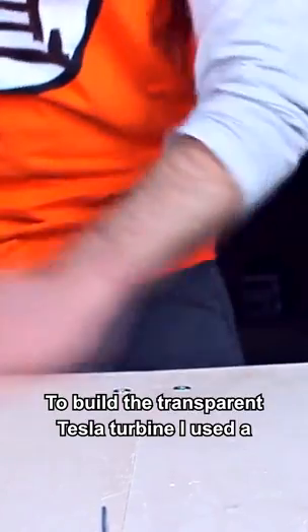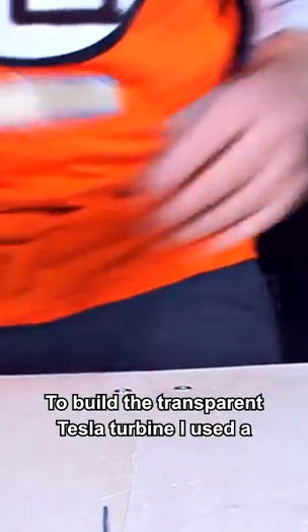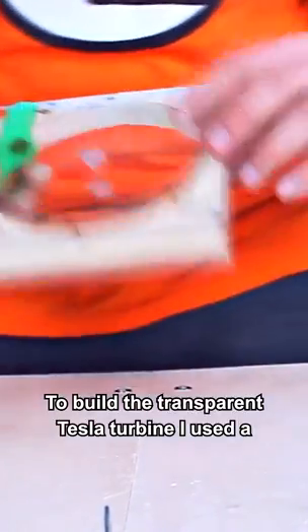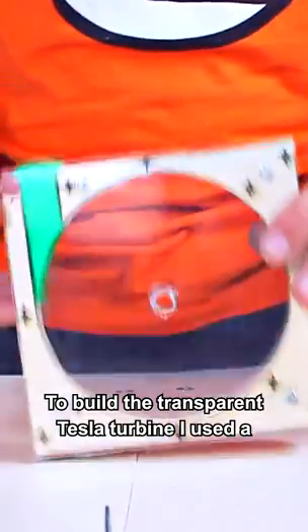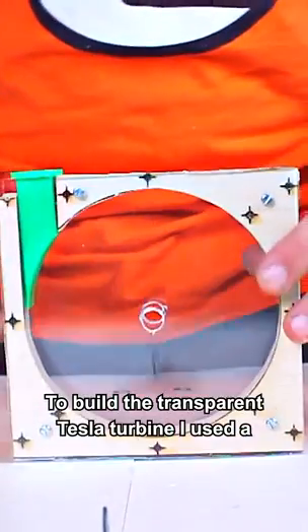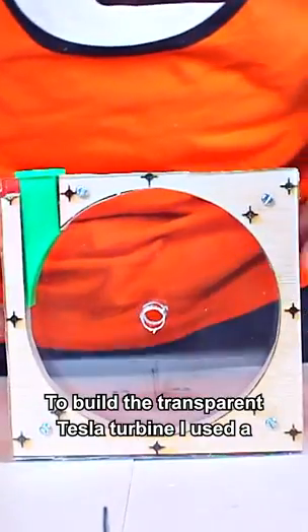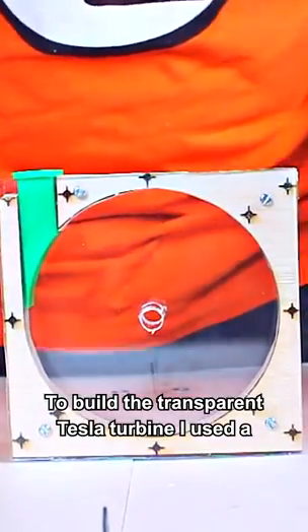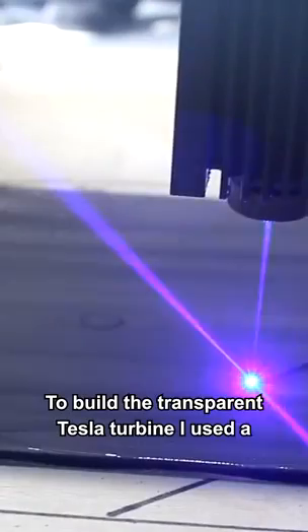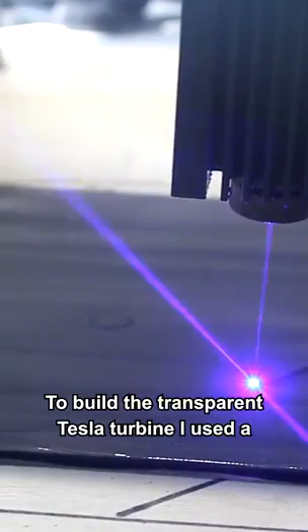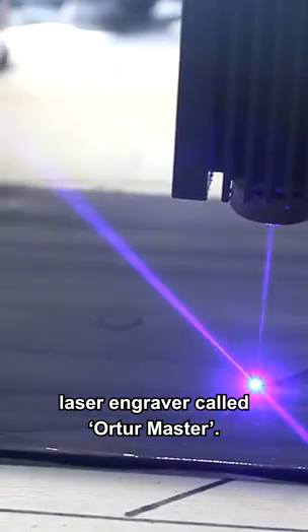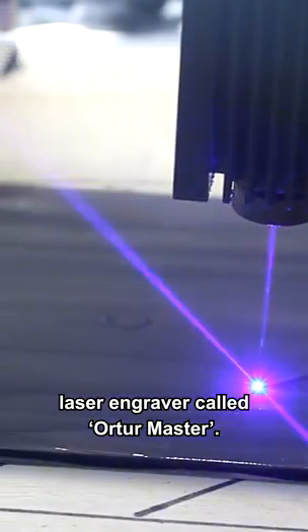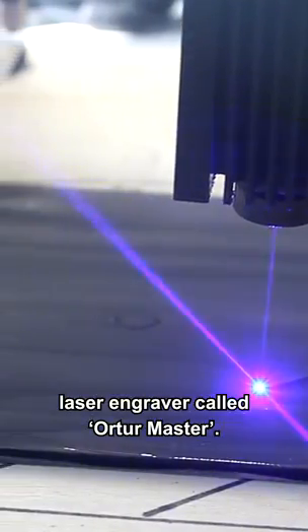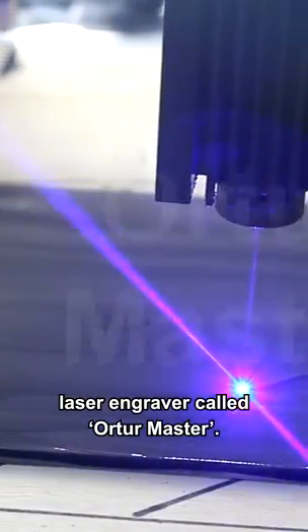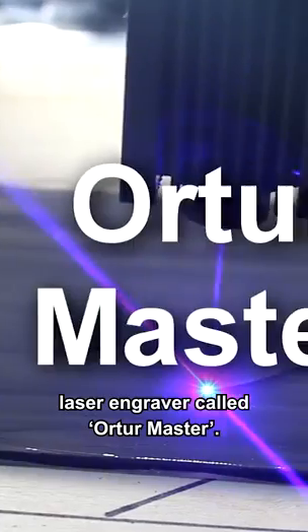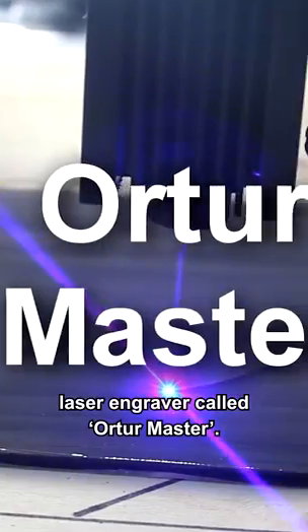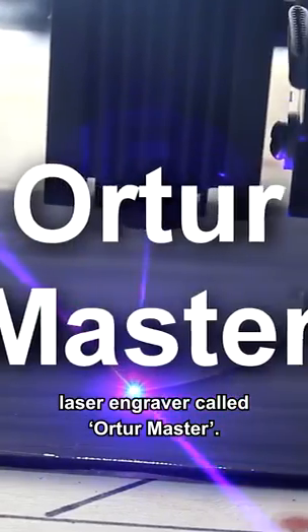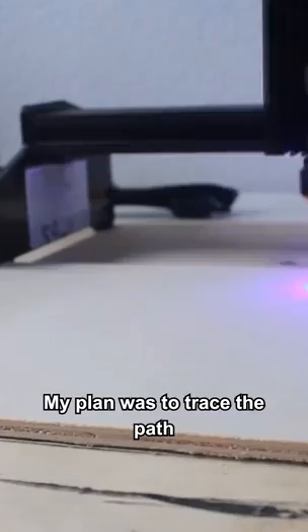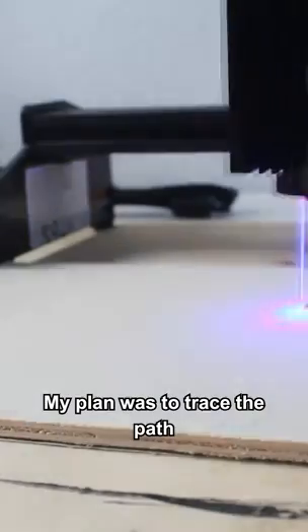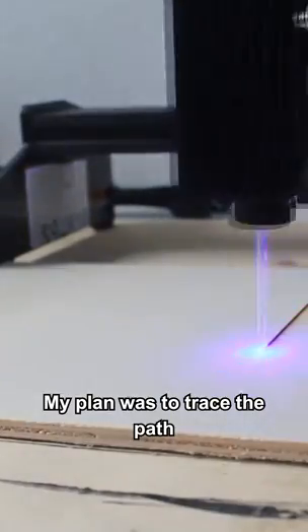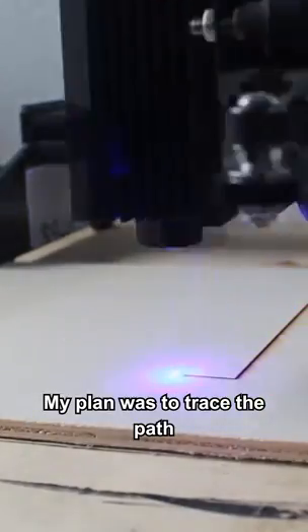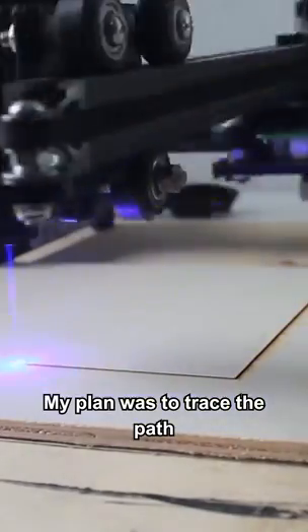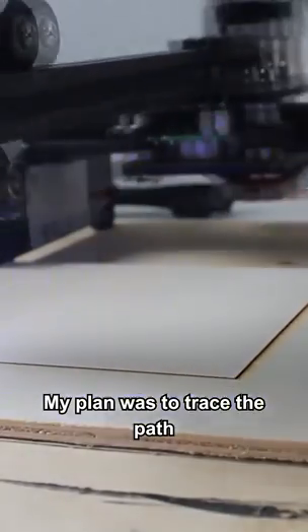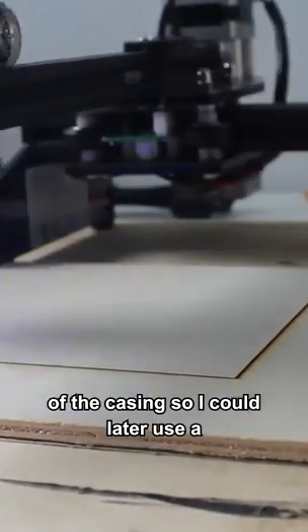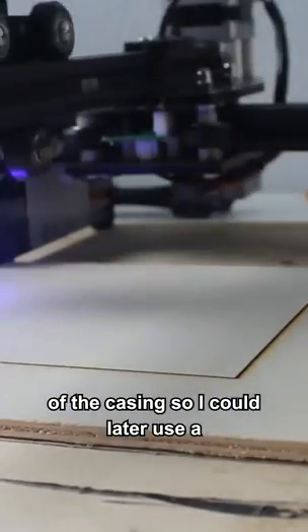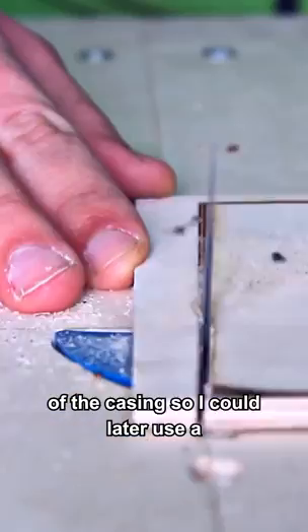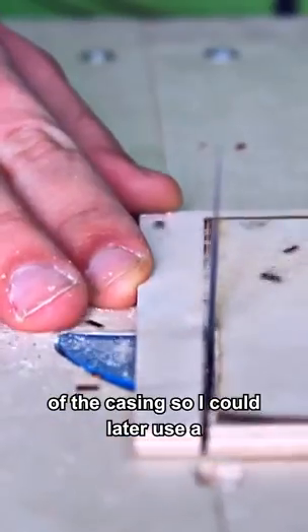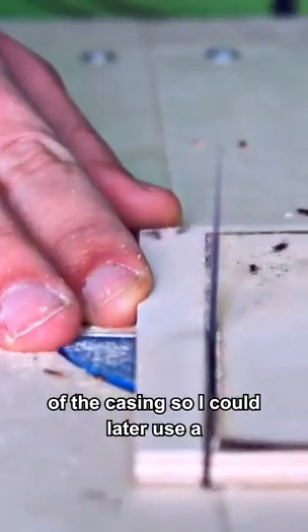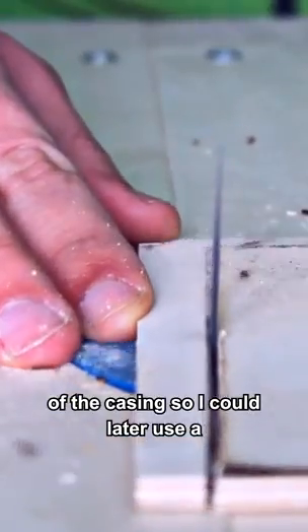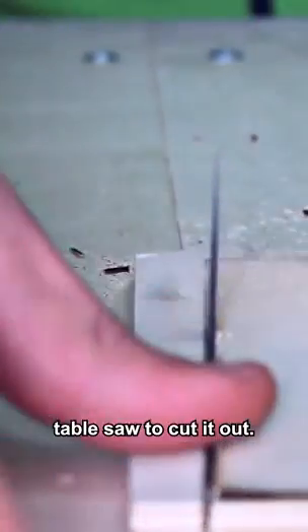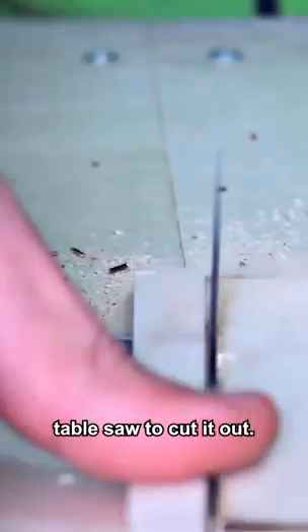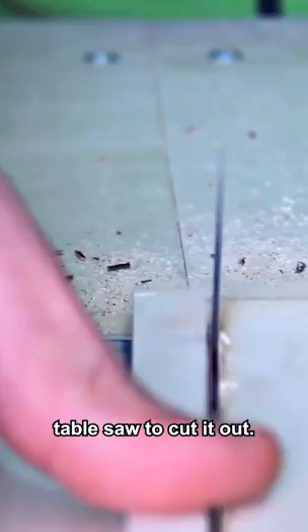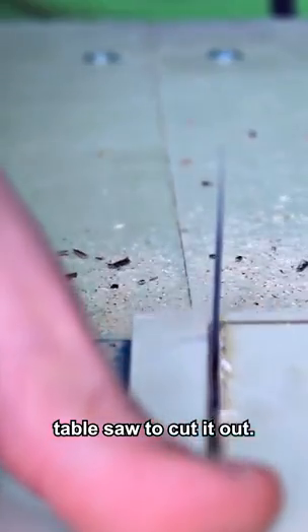To build the transparent Tesla turbine, I used a laser engraver called Ortur Master. My plan was to trace the path of the casing so I could later use a table saw to cut it out.